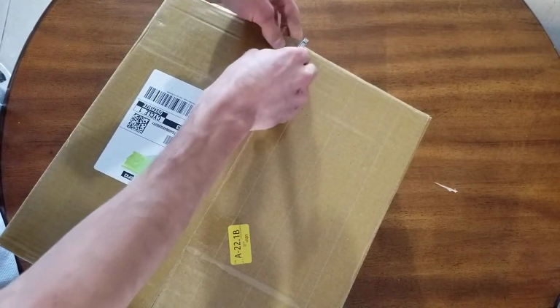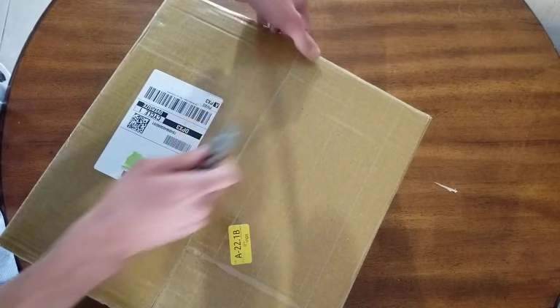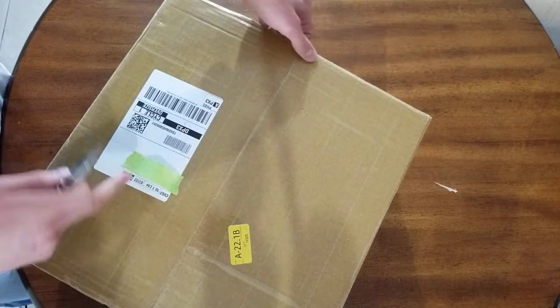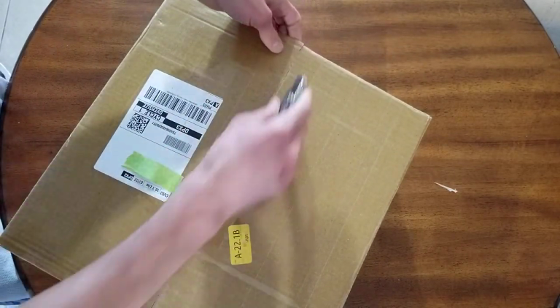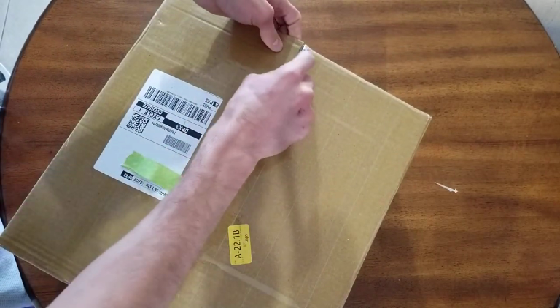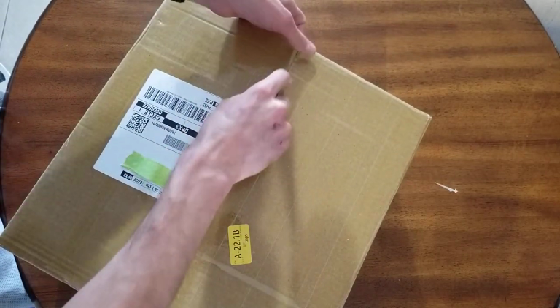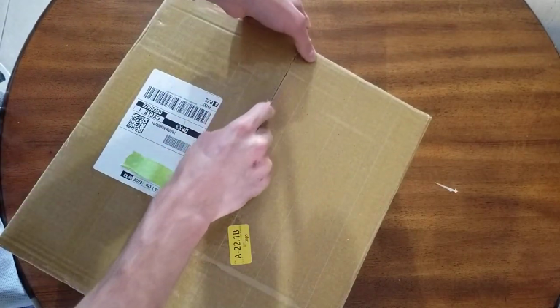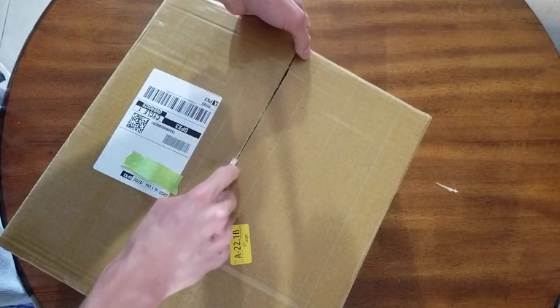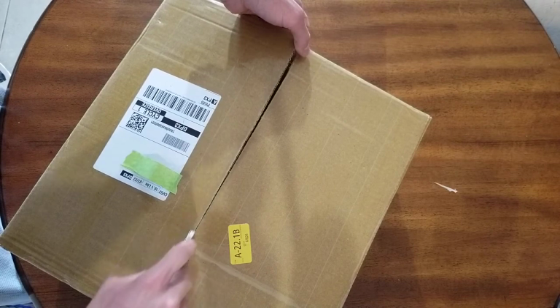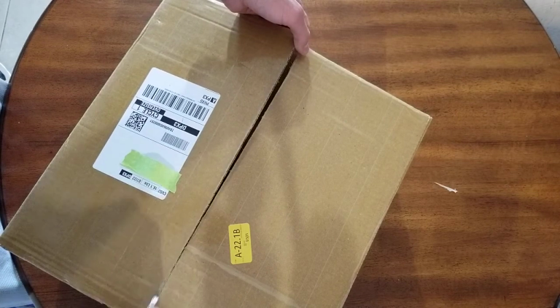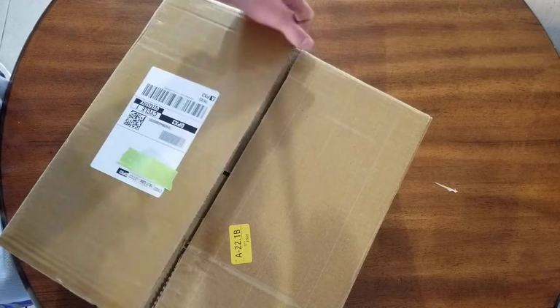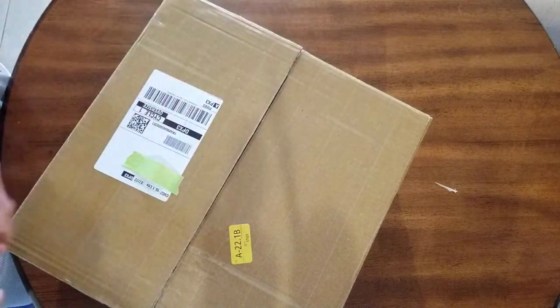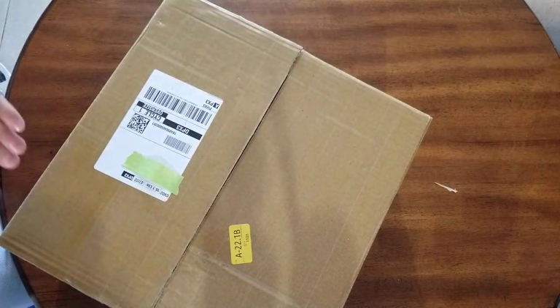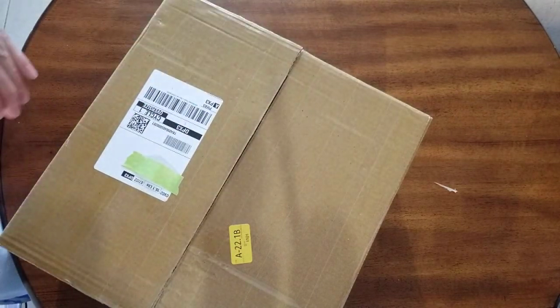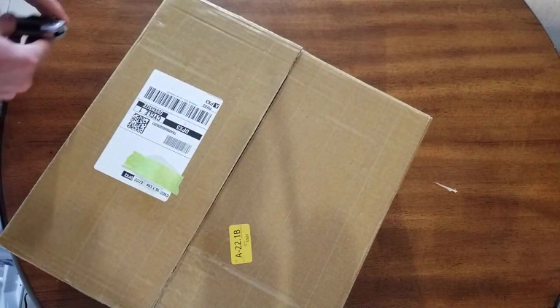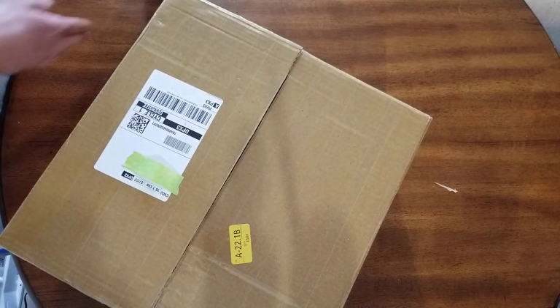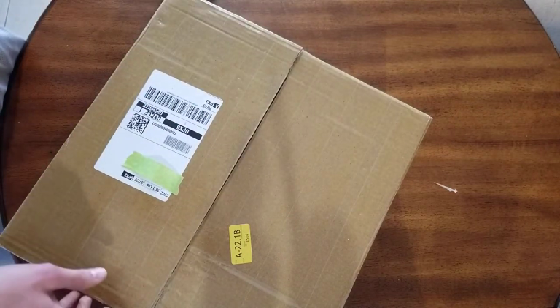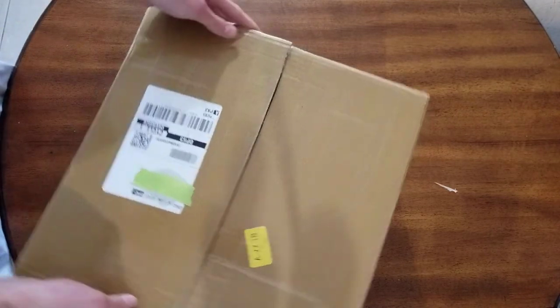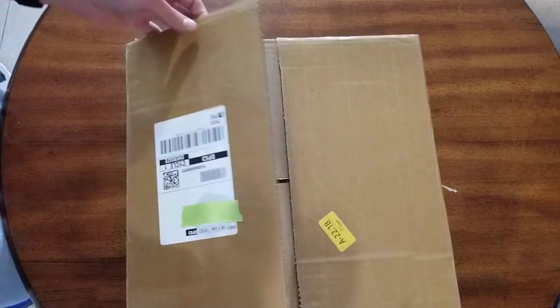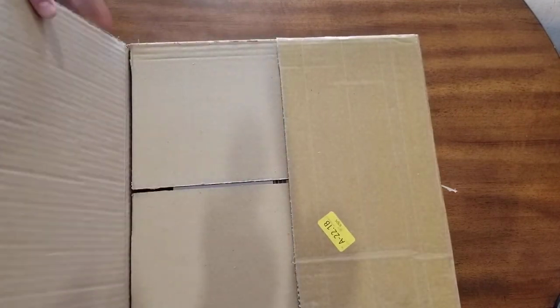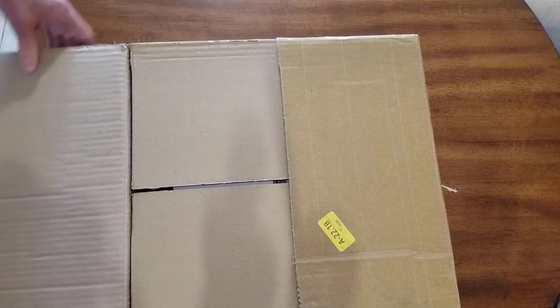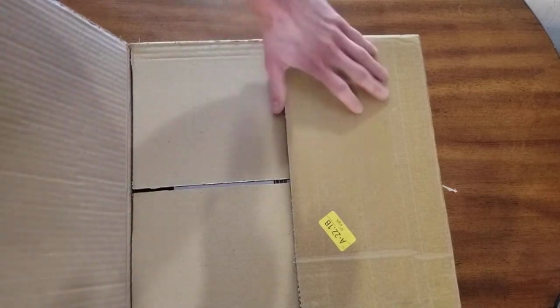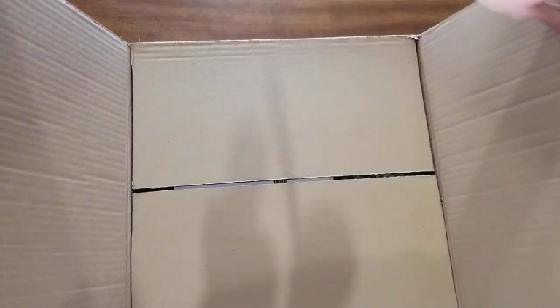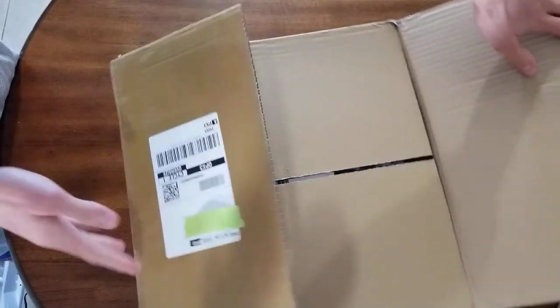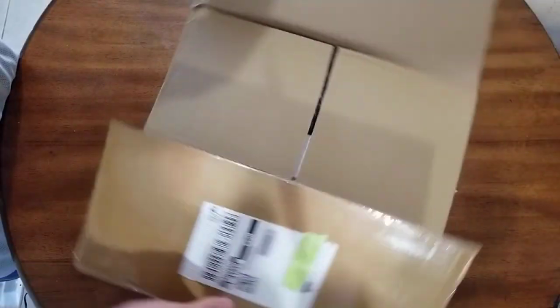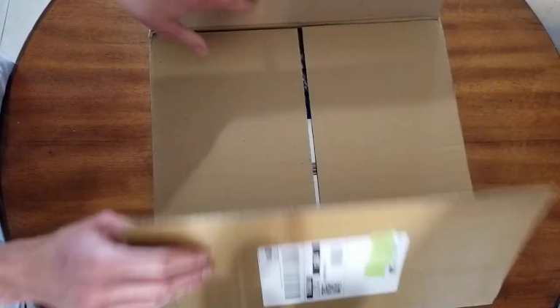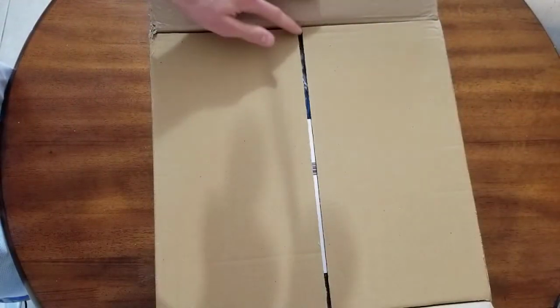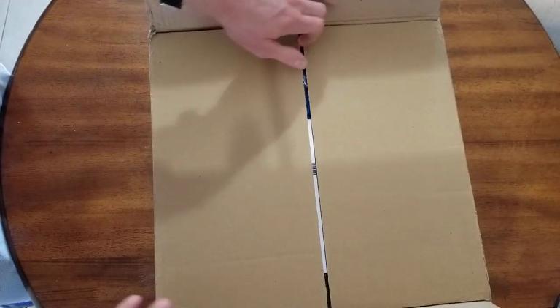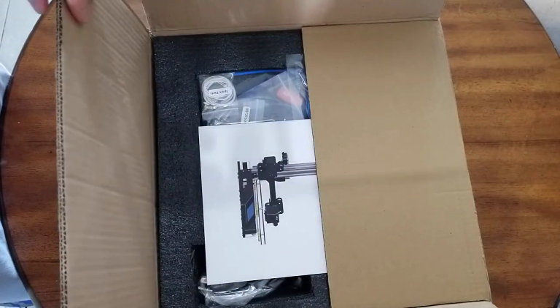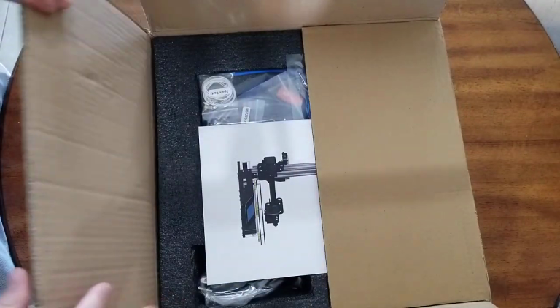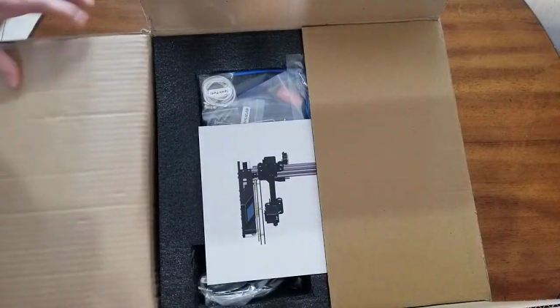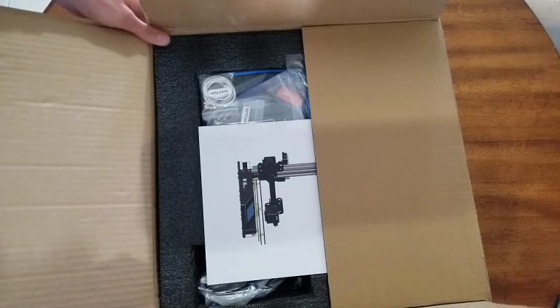I put some tape on there myself to block my address. I got this on sale on Amazon — it was 20 bucks off, so I think I got it for around $150.